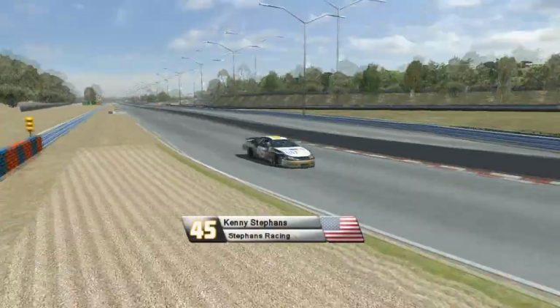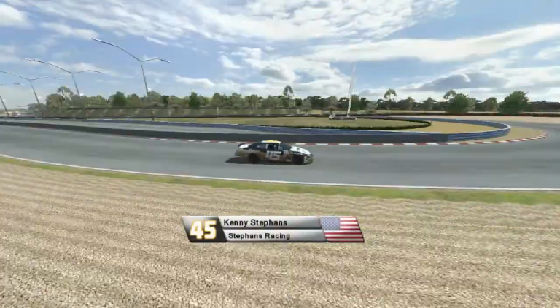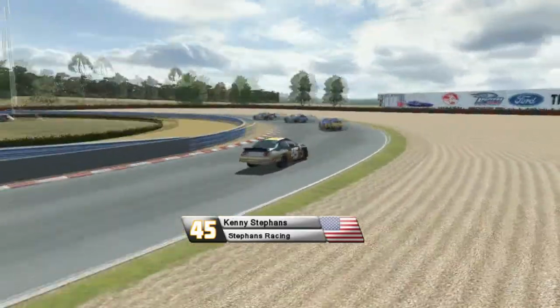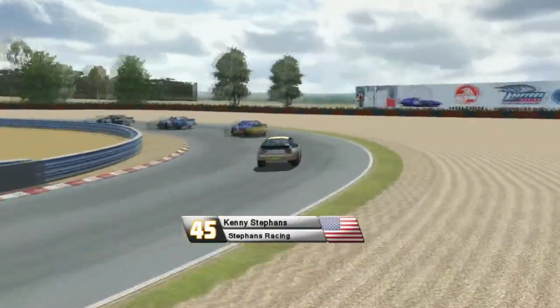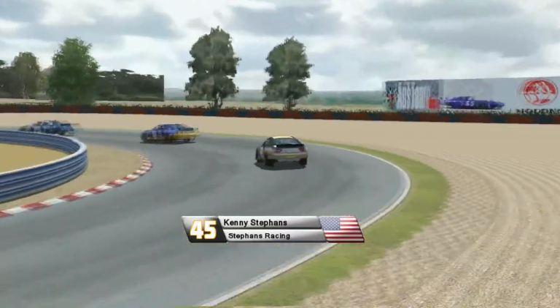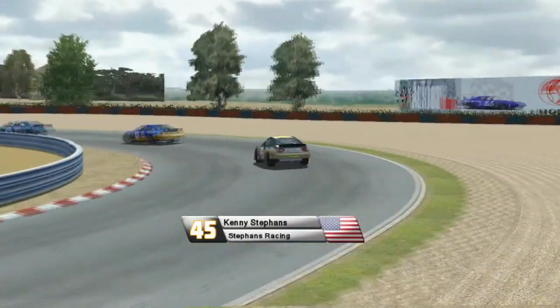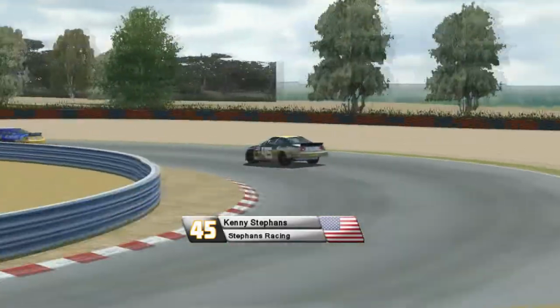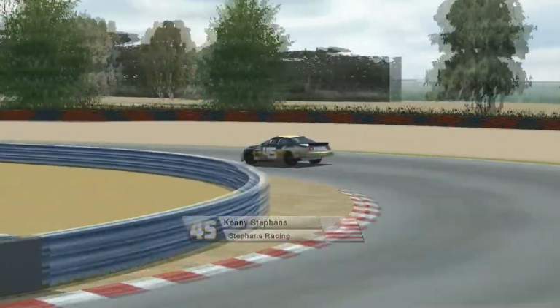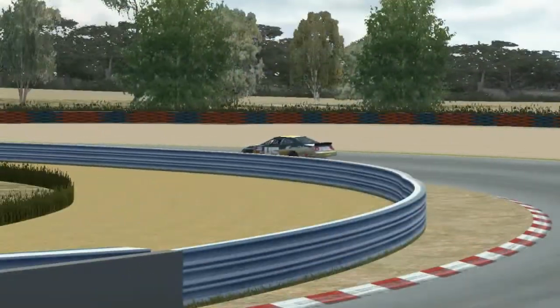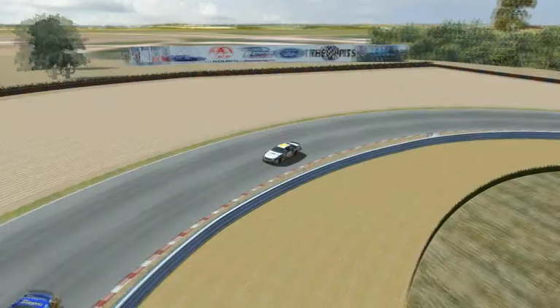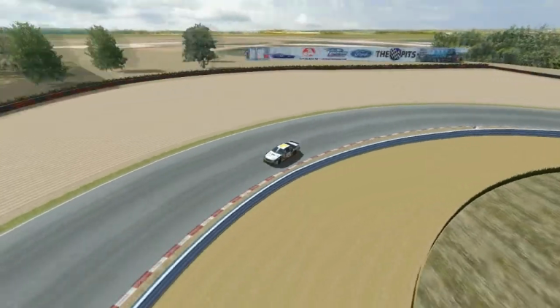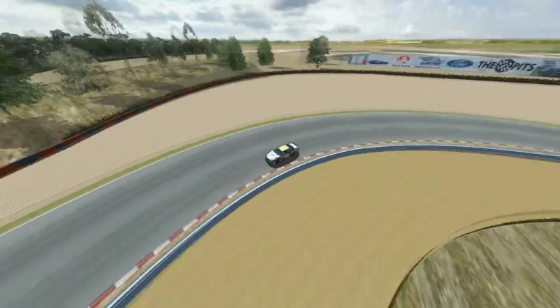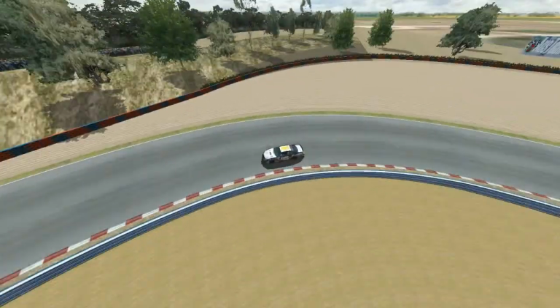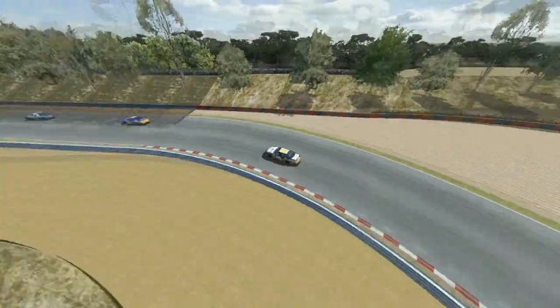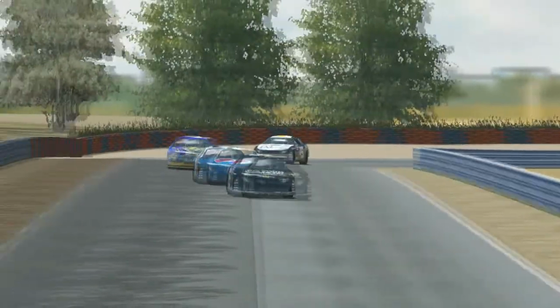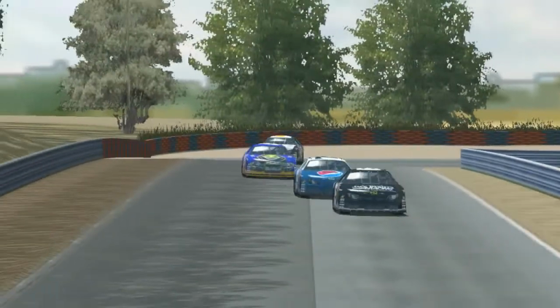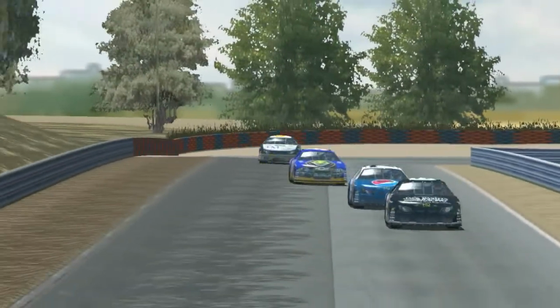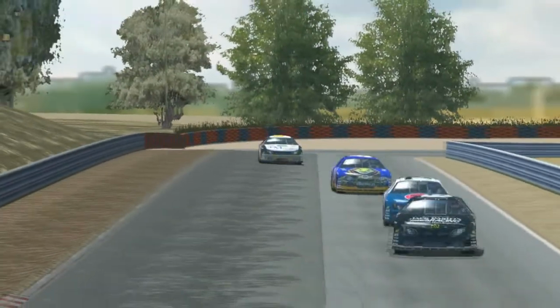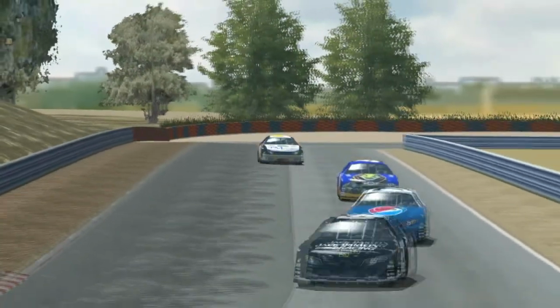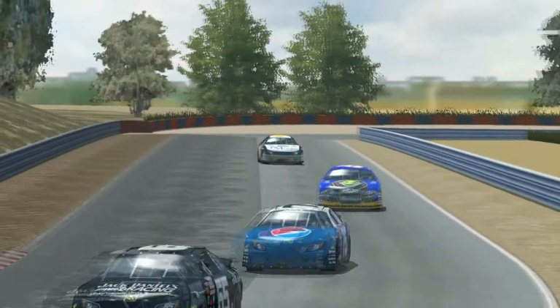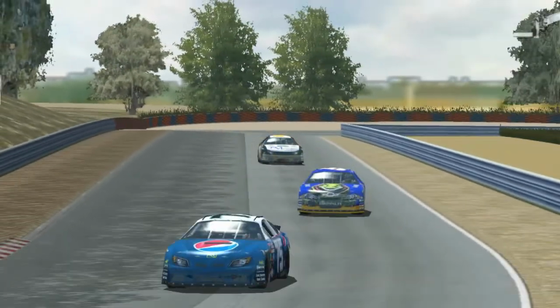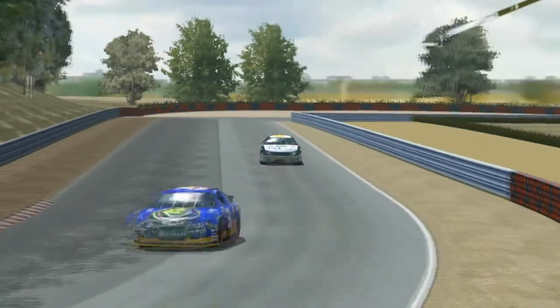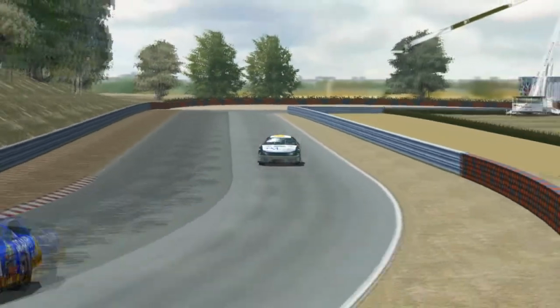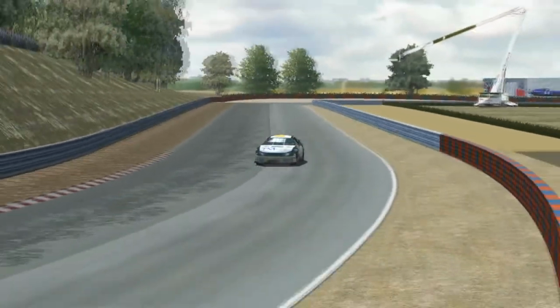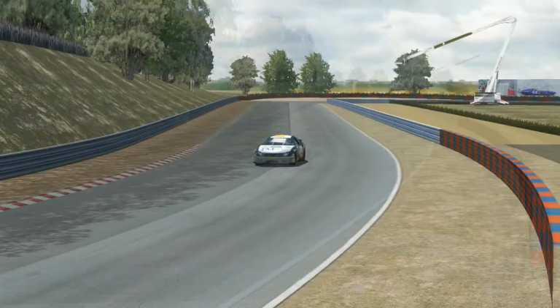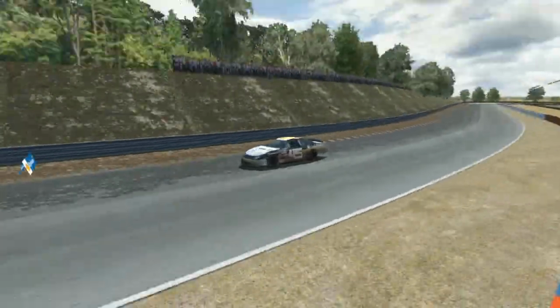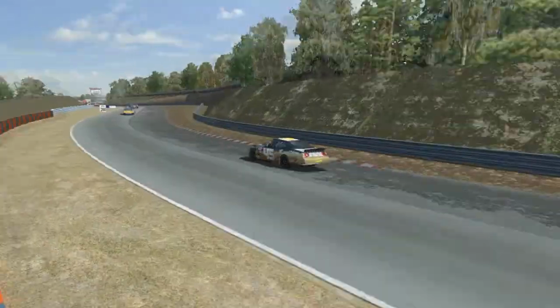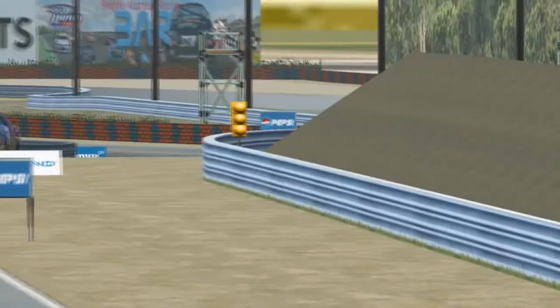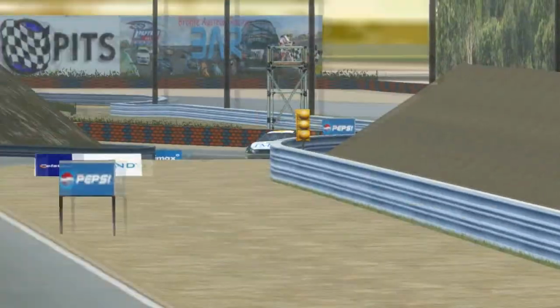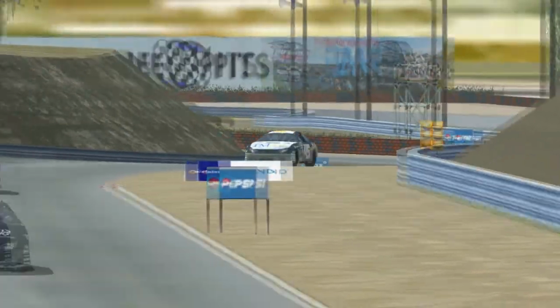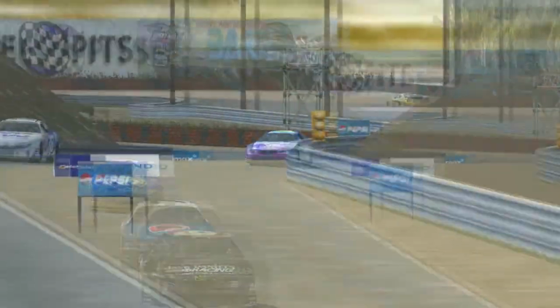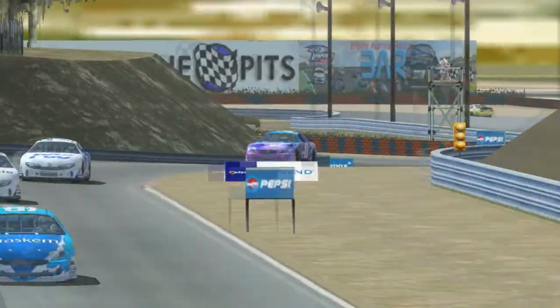In last place right now is Kenny Steffens in number 45. Some of you may remember he was in a vicious accident at Dwyer in 2011. Good to see him back — he has recovered fully, but he's still not very fast.